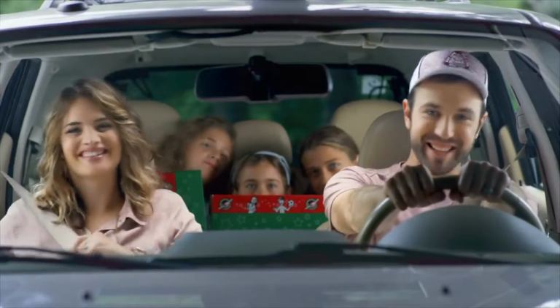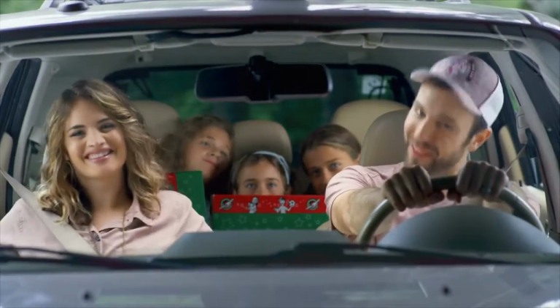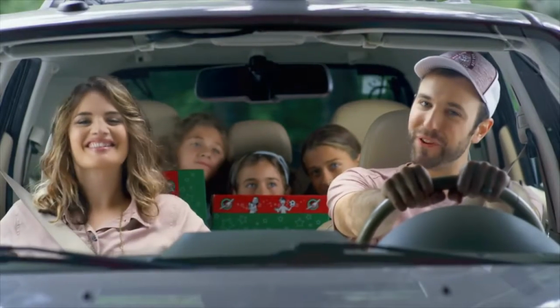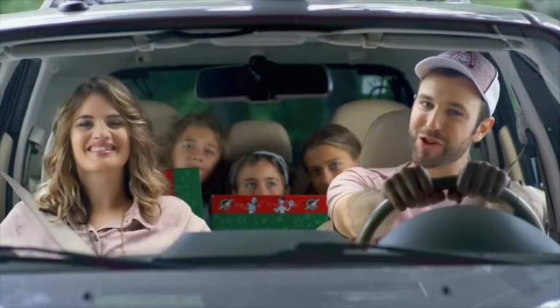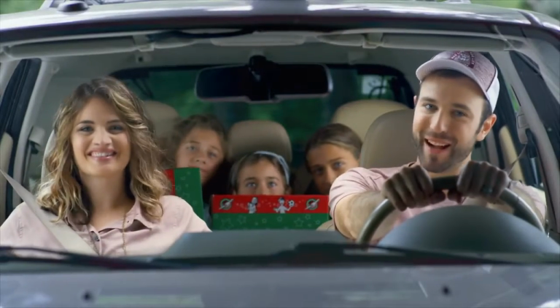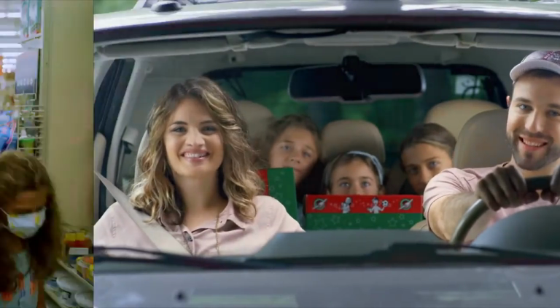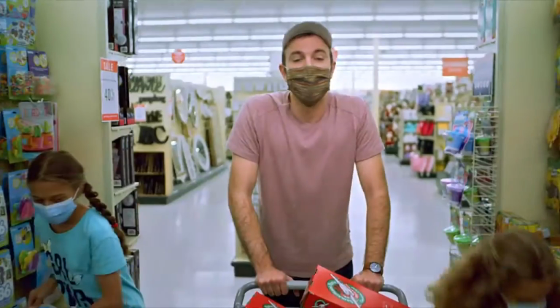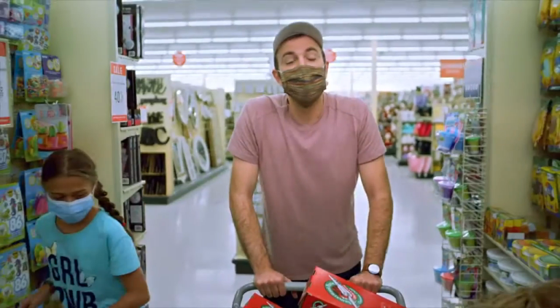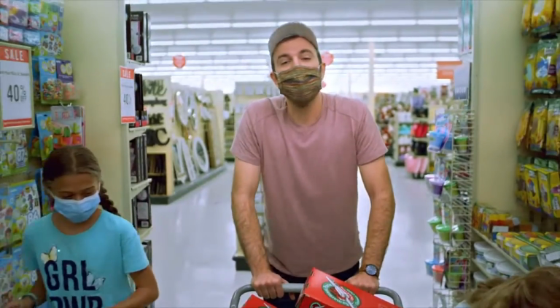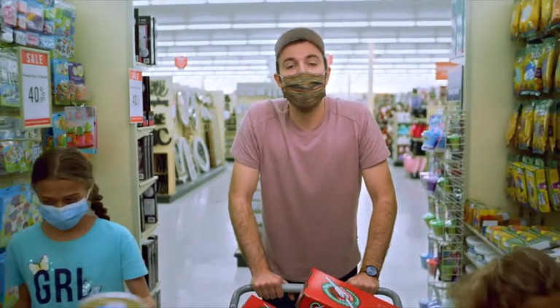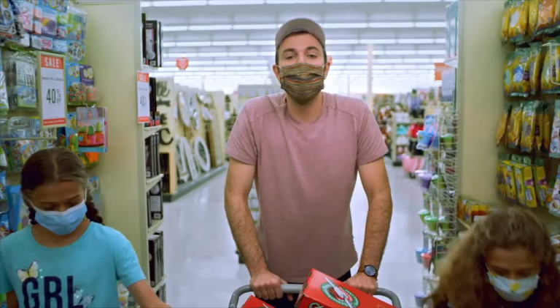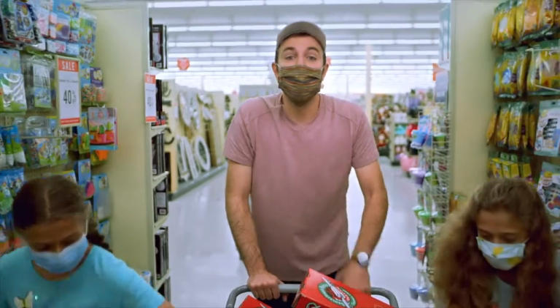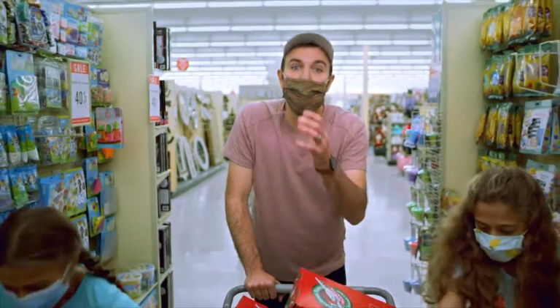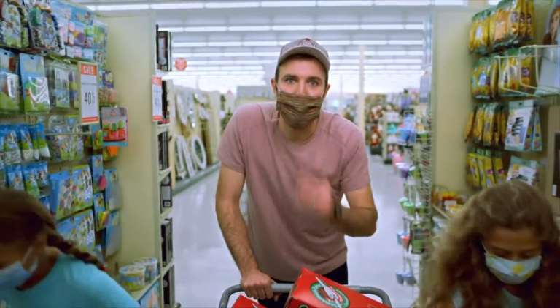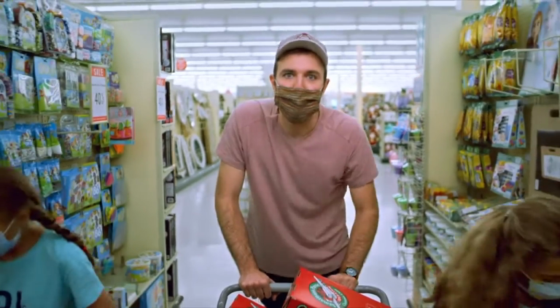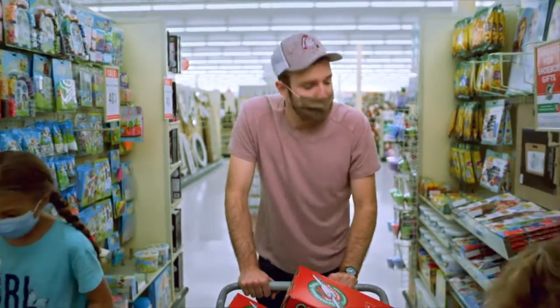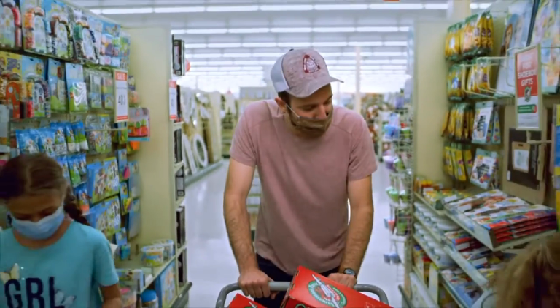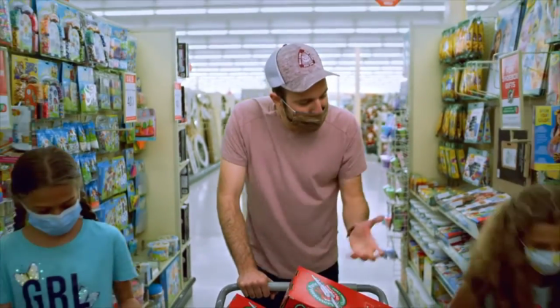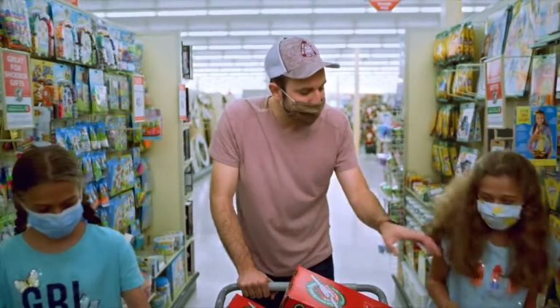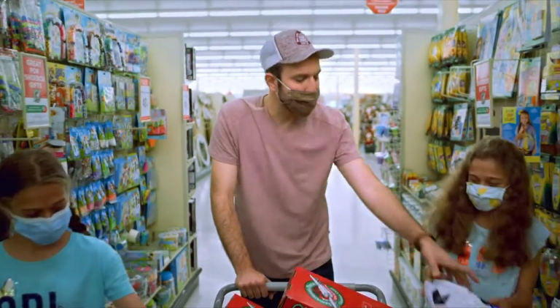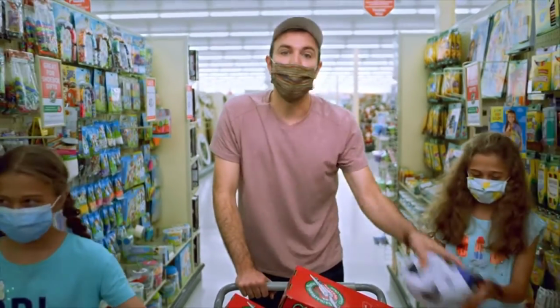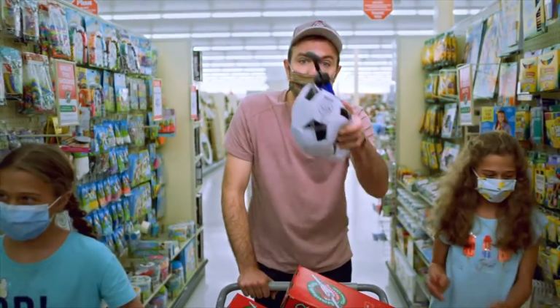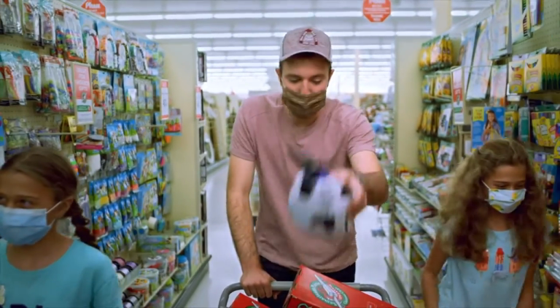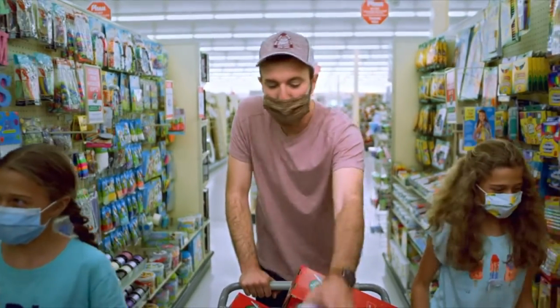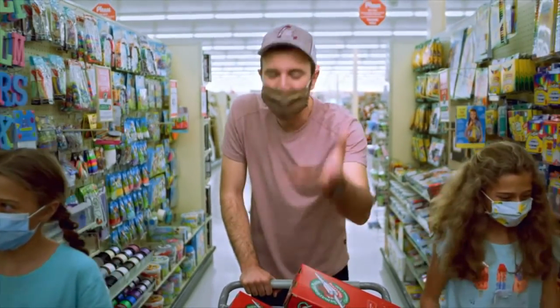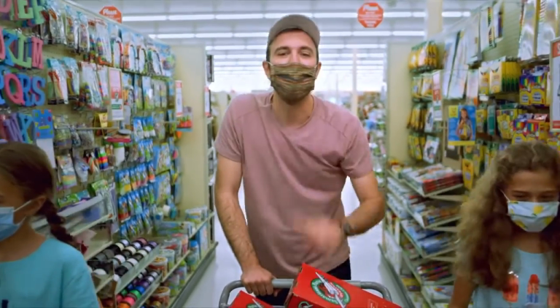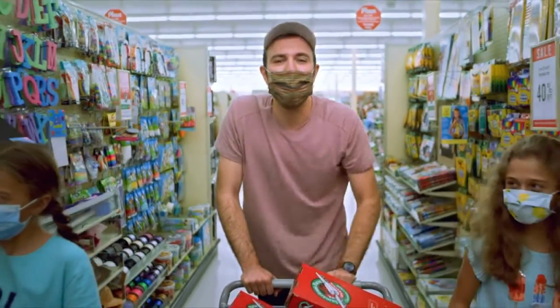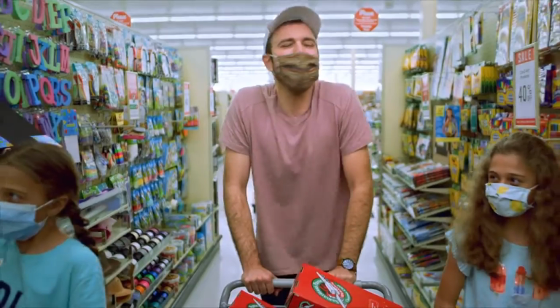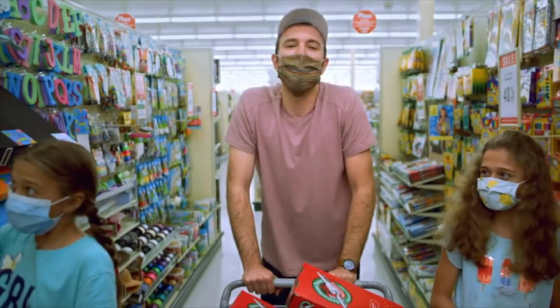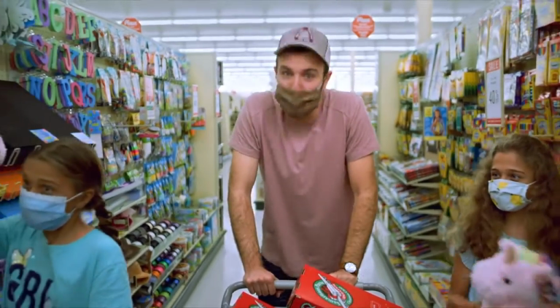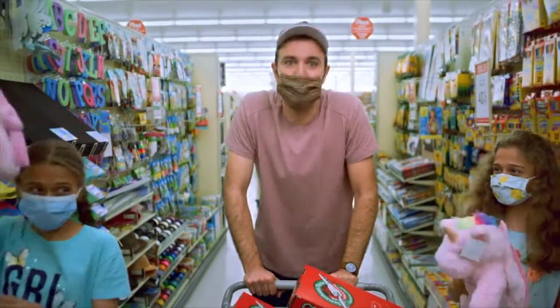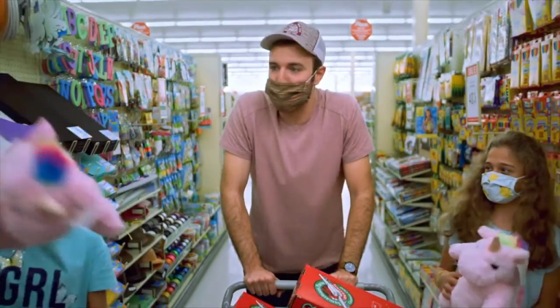Now let's fill that shoebox. It's best to start by selecting a wow item — something like a soccer ball and a pump, or a stuffed animal. Something that's really special.